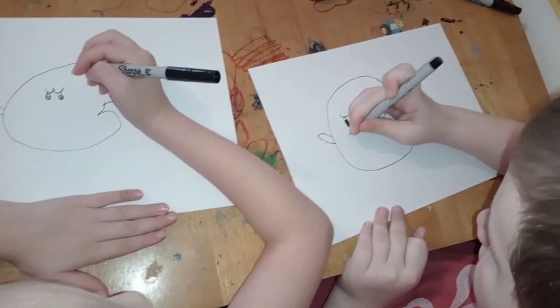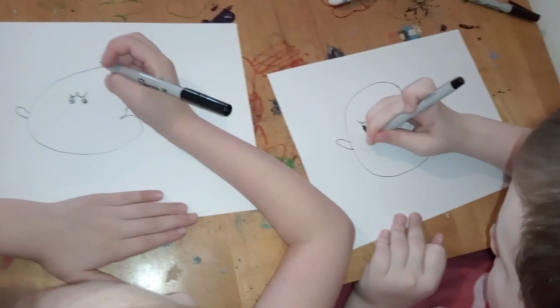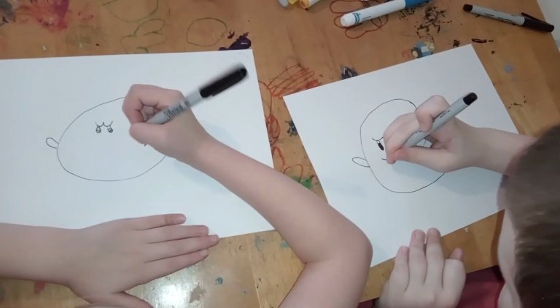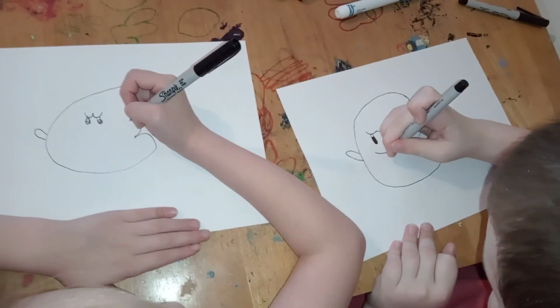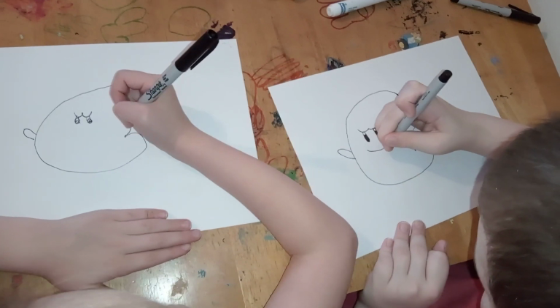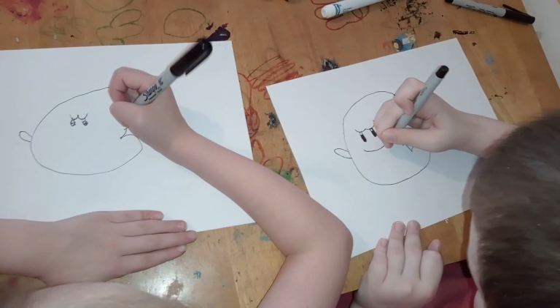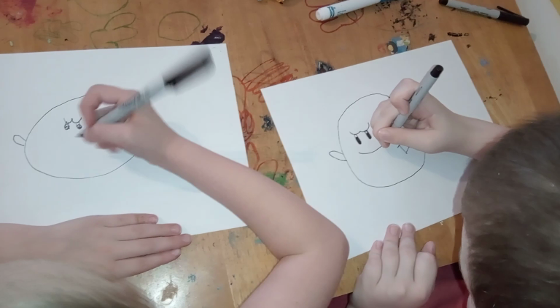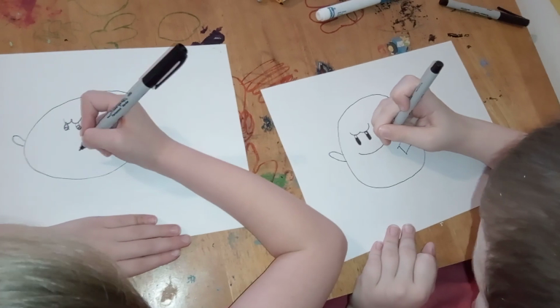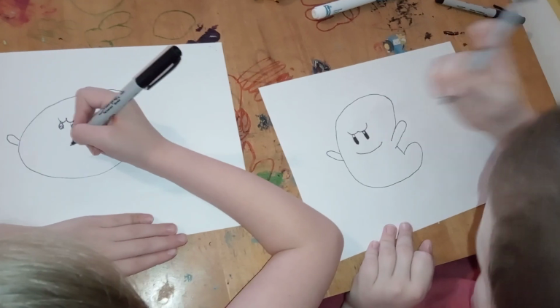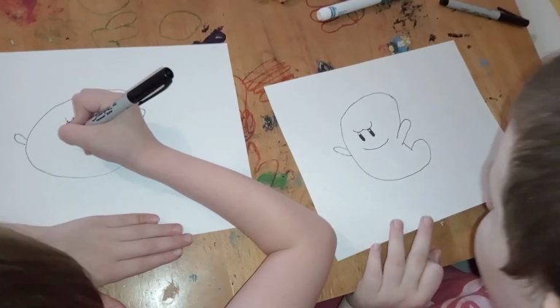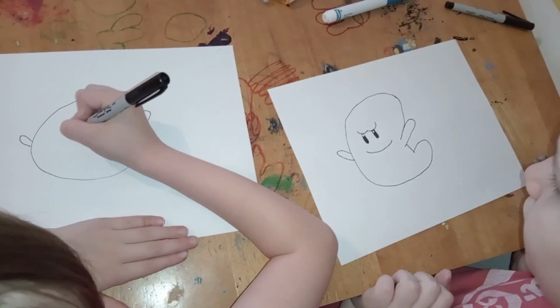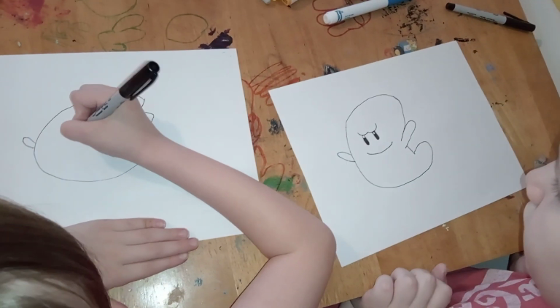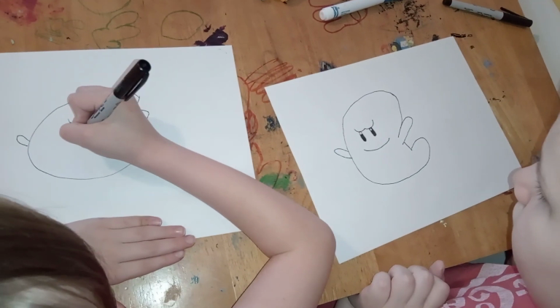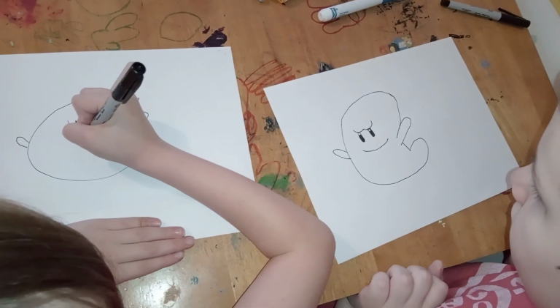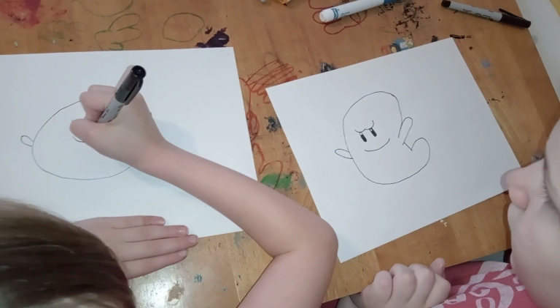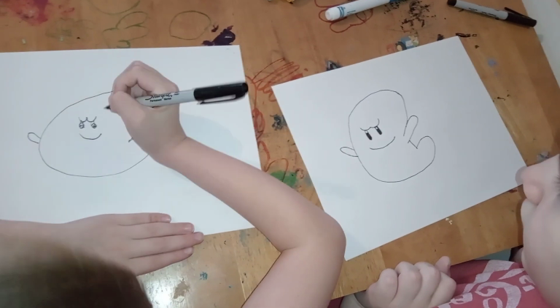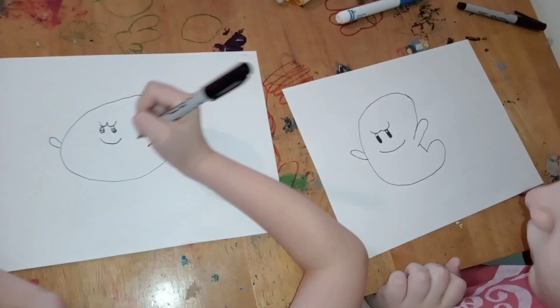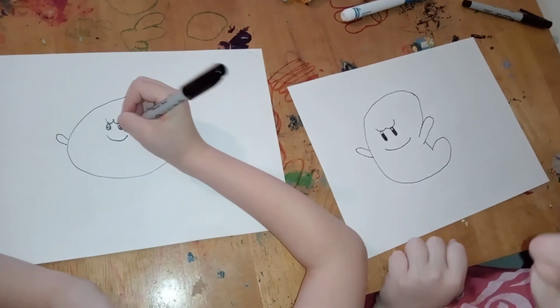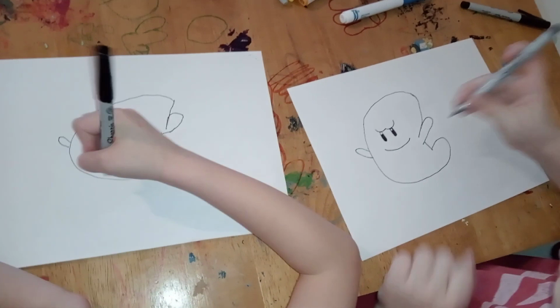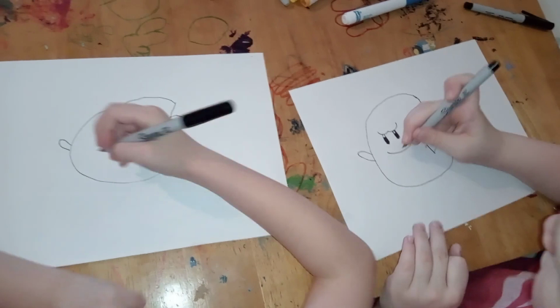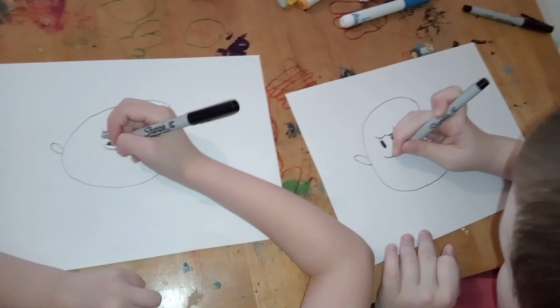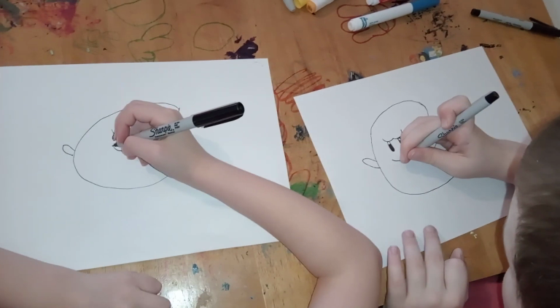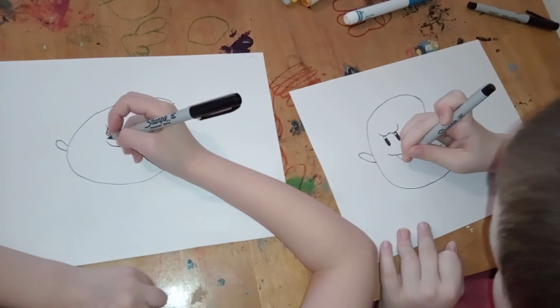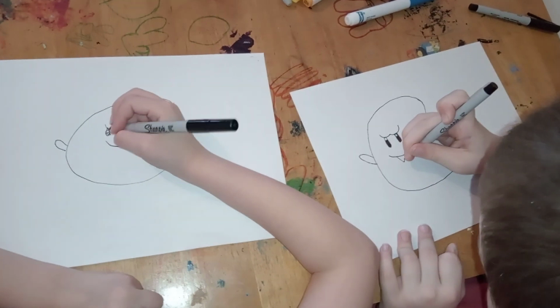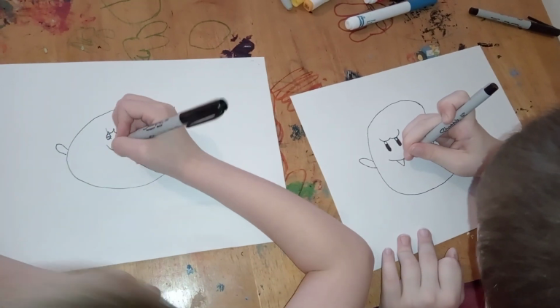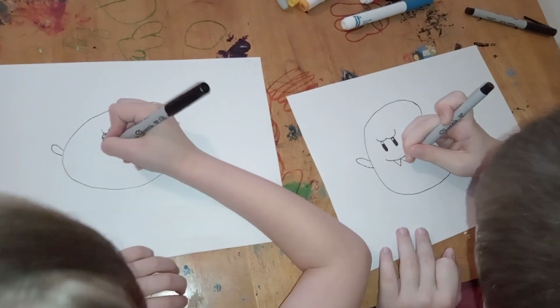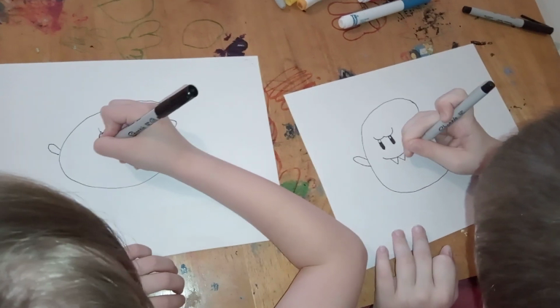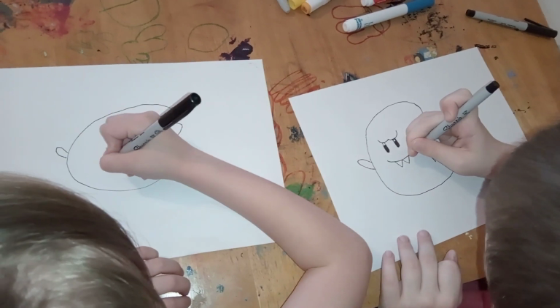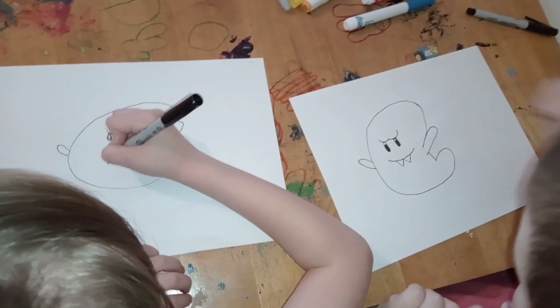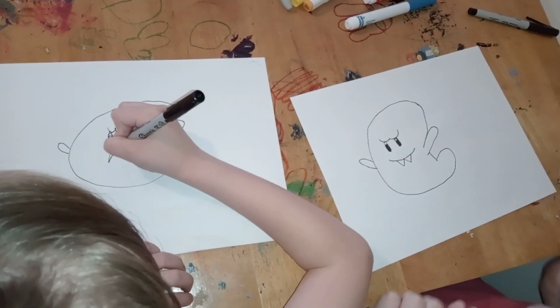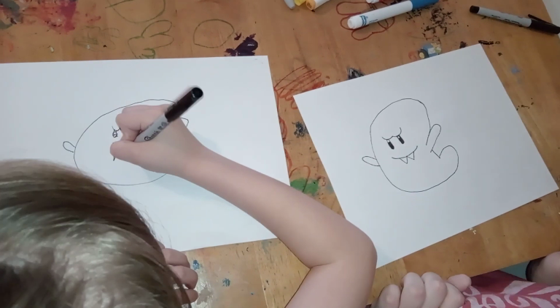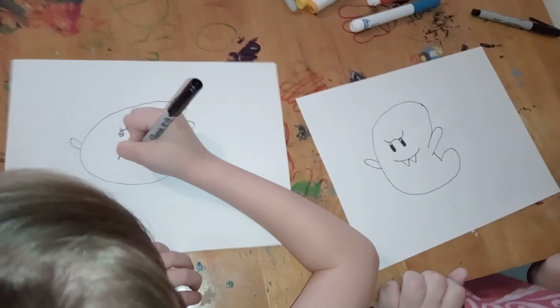Okay, what do we do now? We're going to draw a smile. It's starting to look just like it. Are we going to give him a big open mouth? No, we're going to give him teeth — his own pointy teeth.